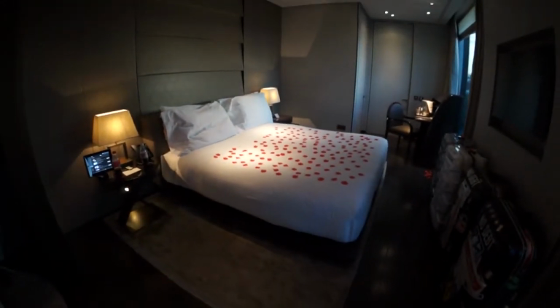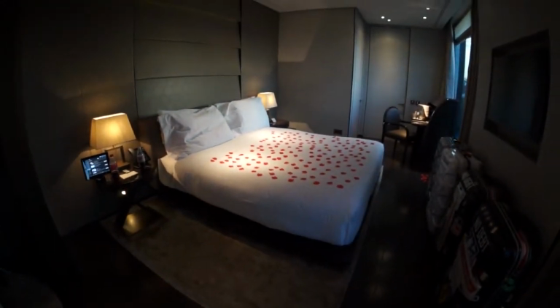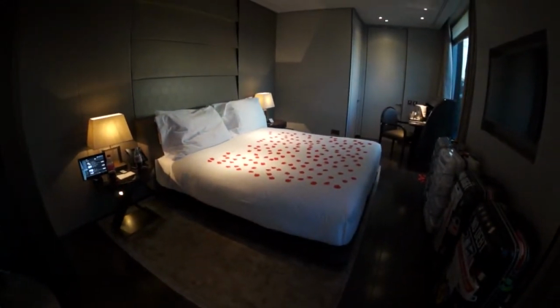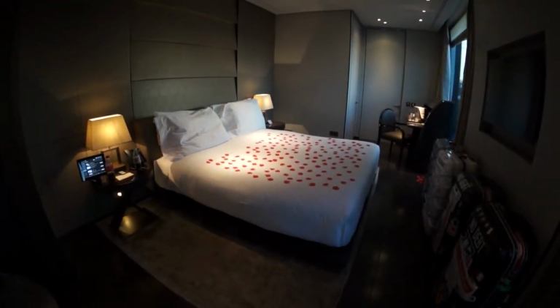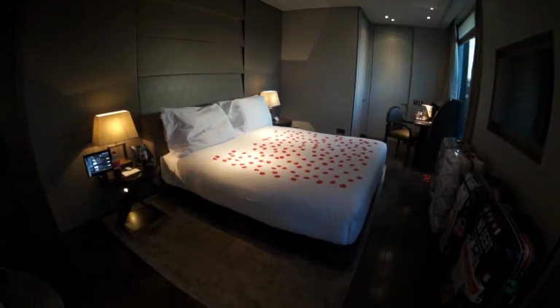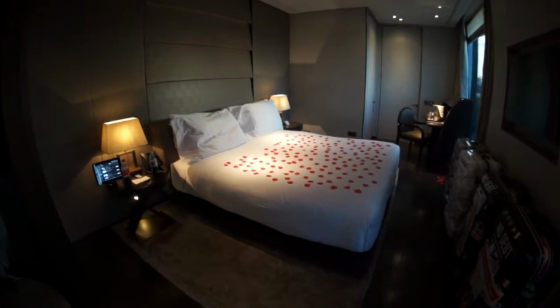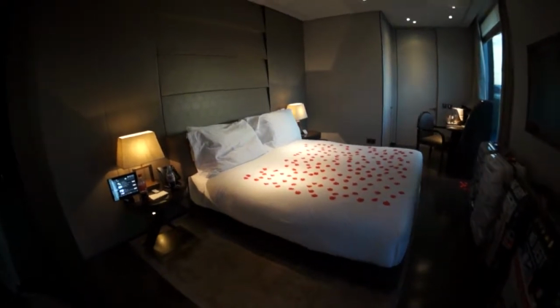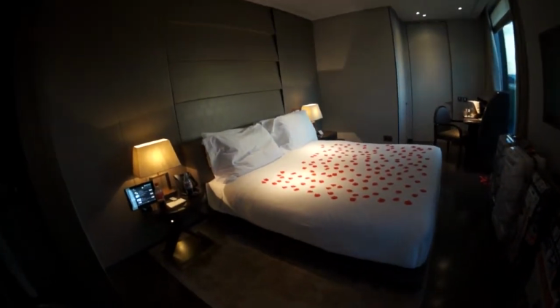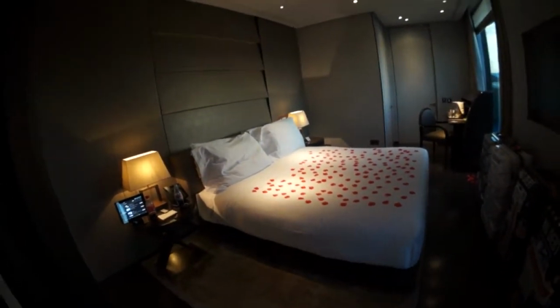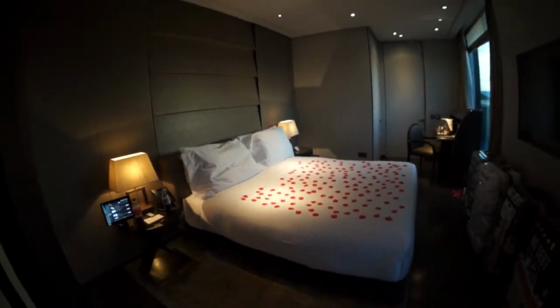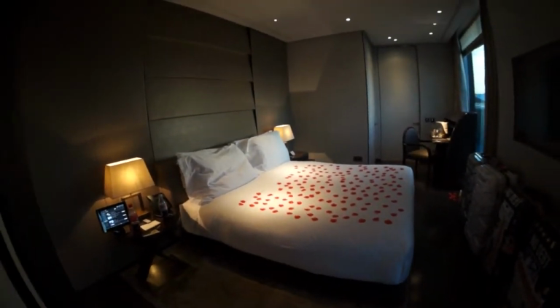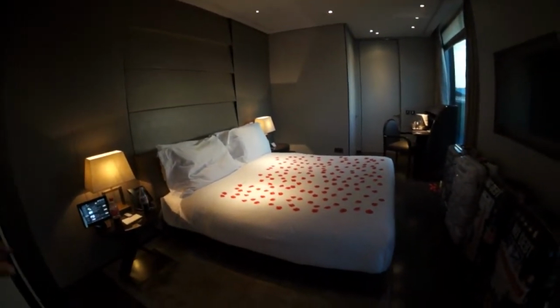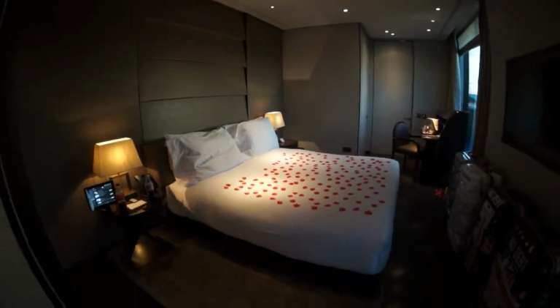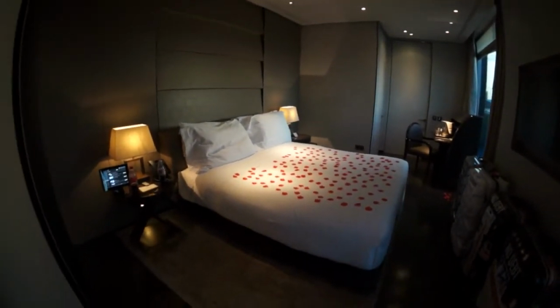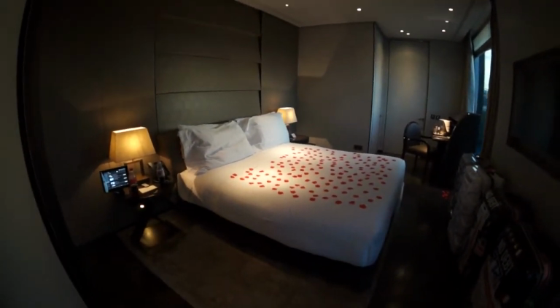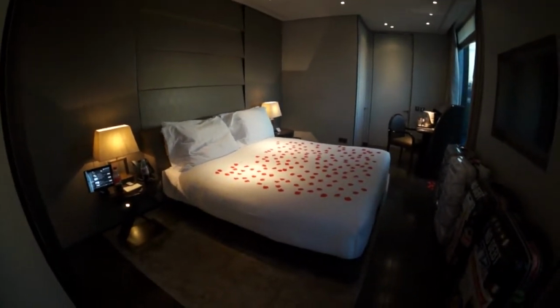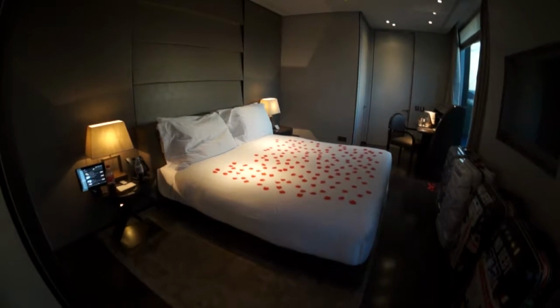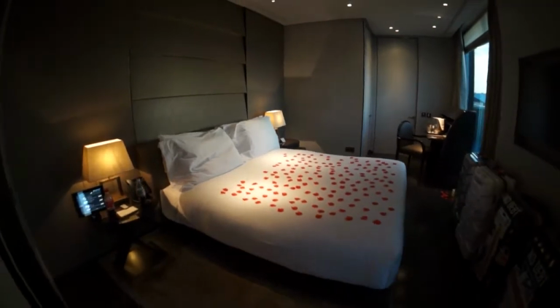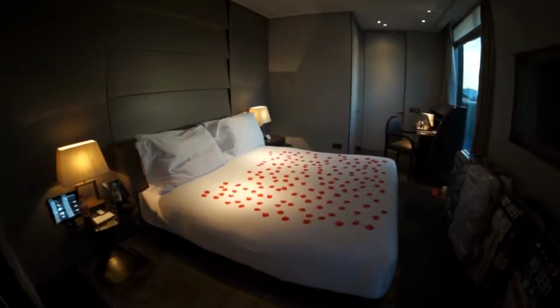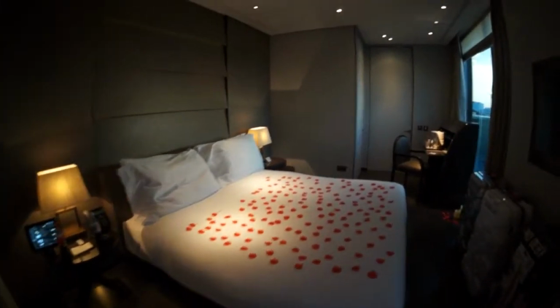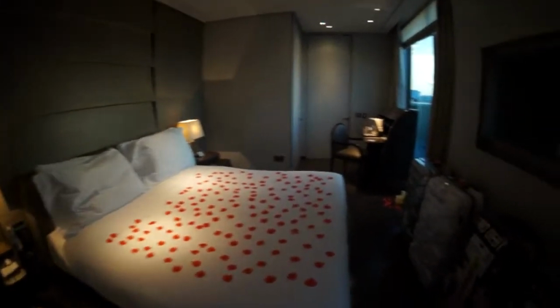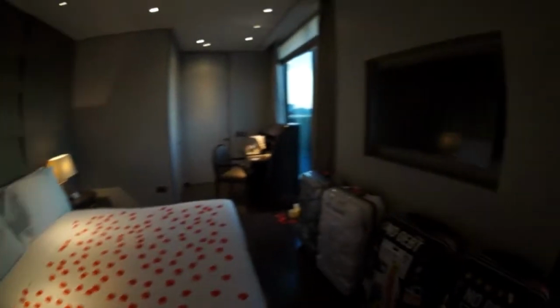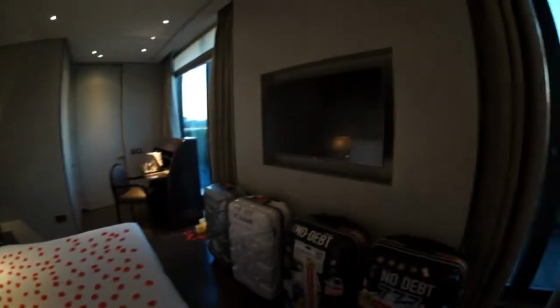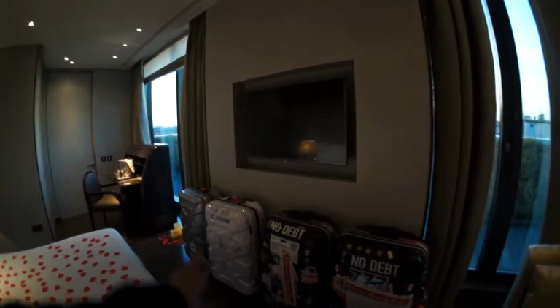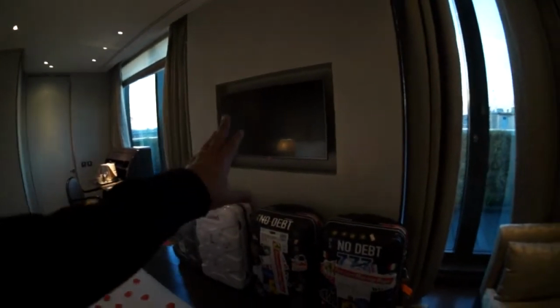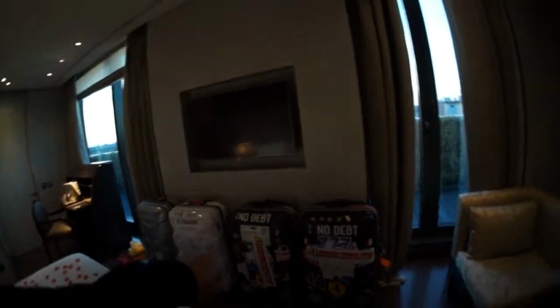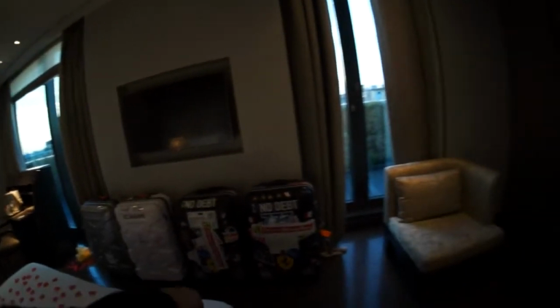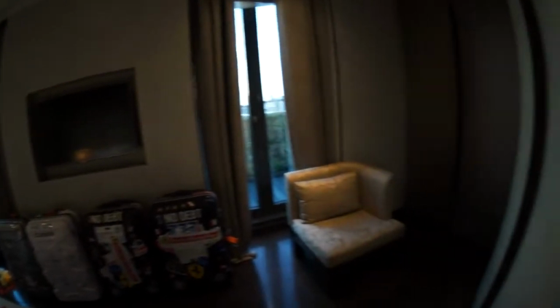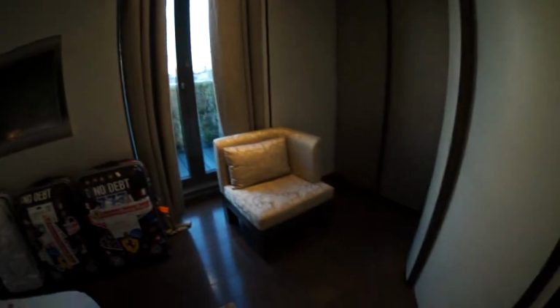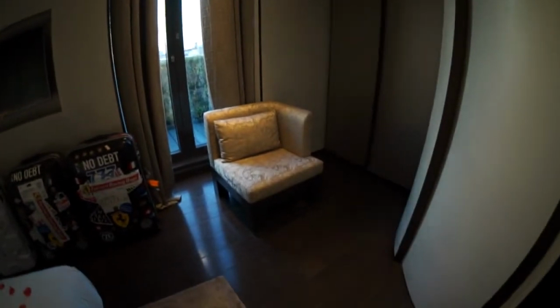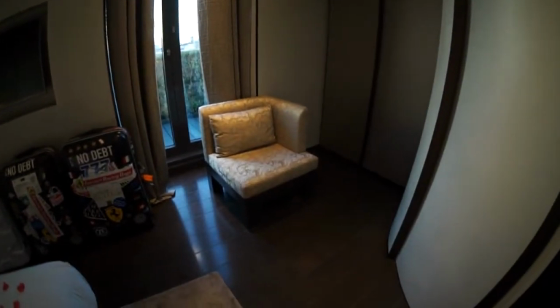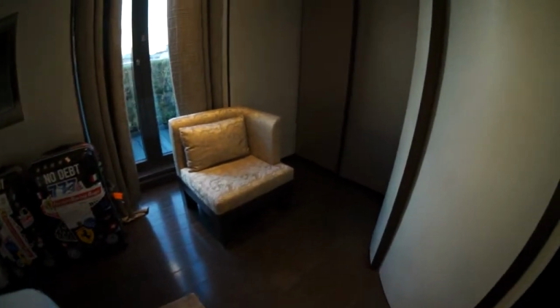Just over here we've got the bed, set up with the rose petals — lovely job, Armani. There's a TV over here and a sitting couch over here as well.